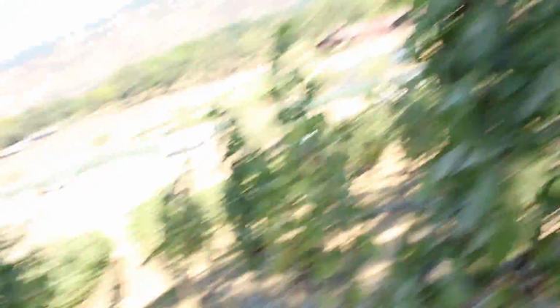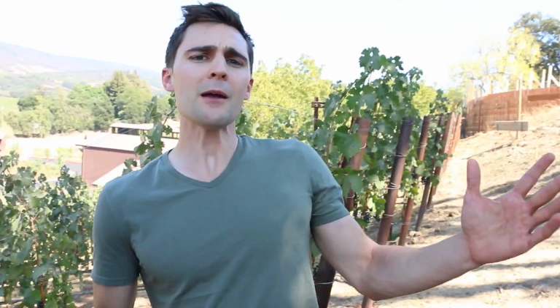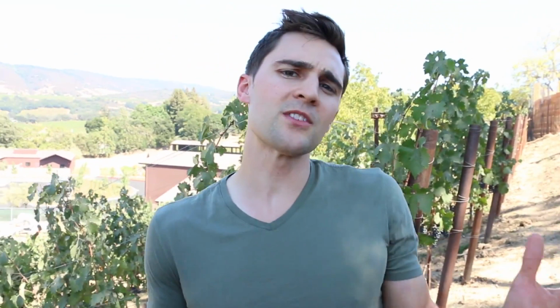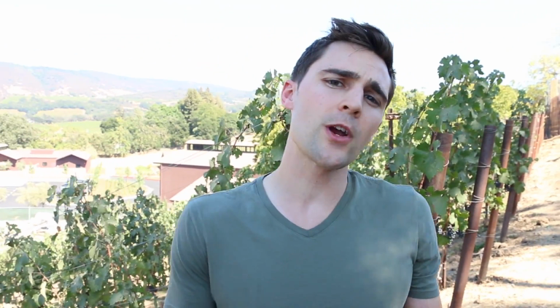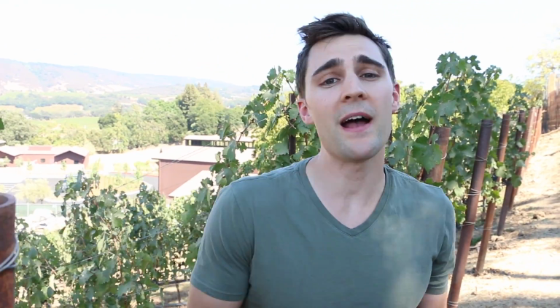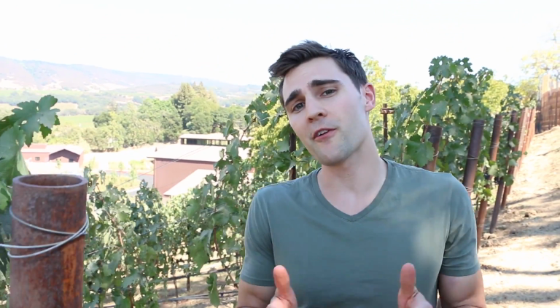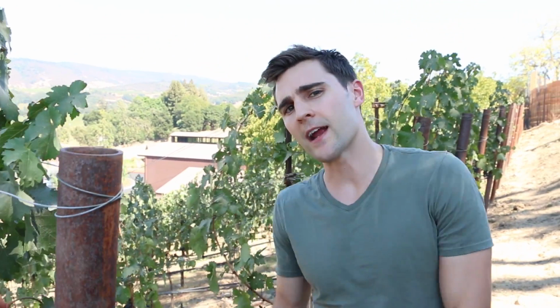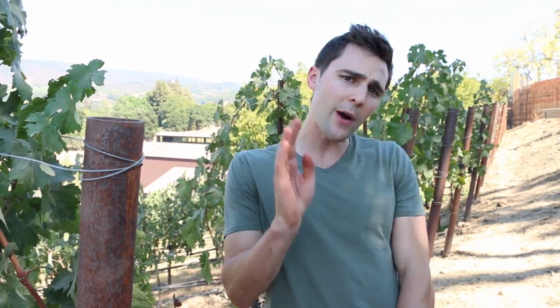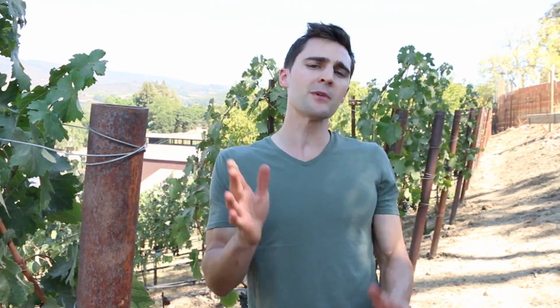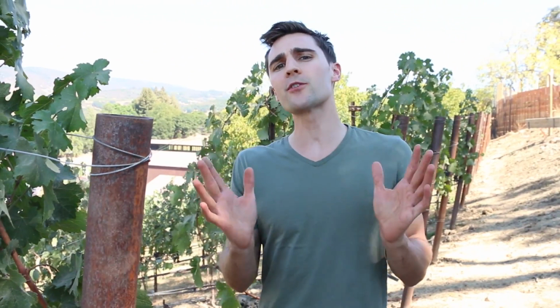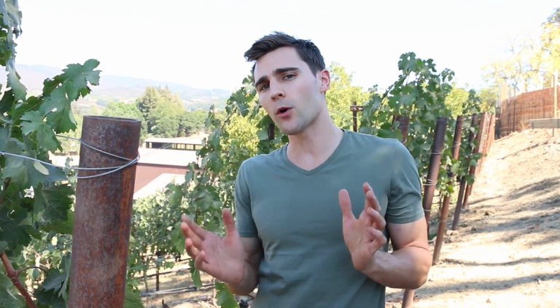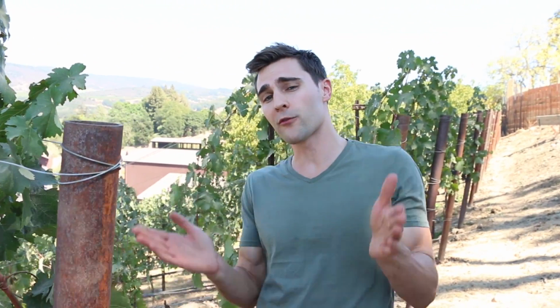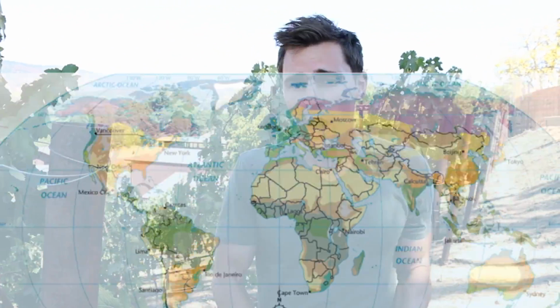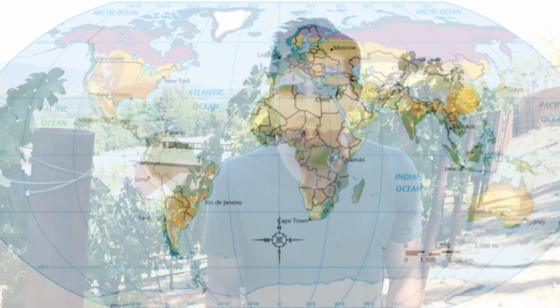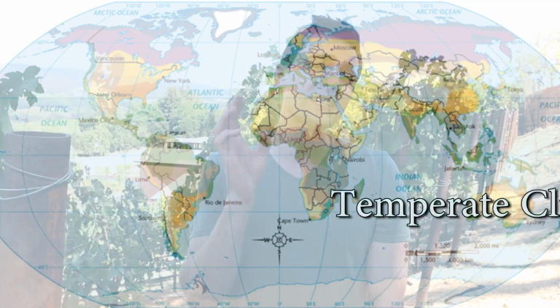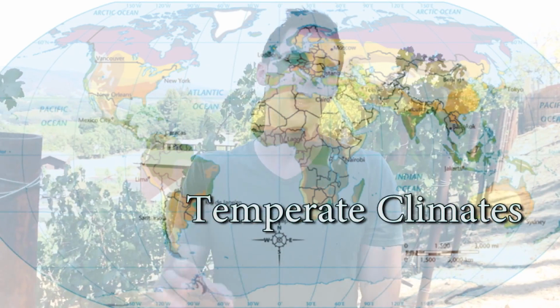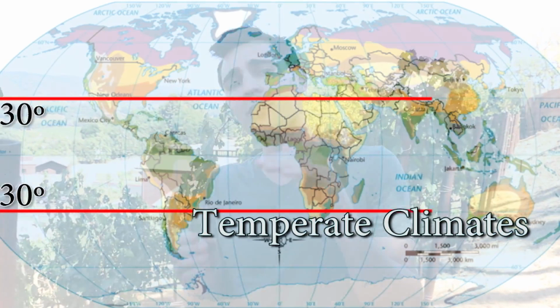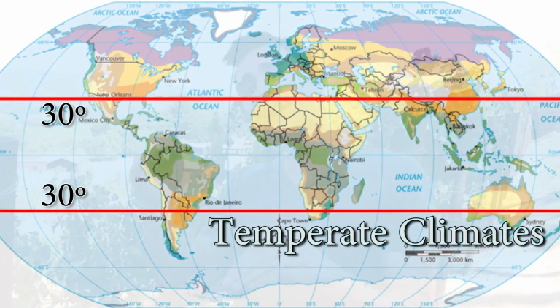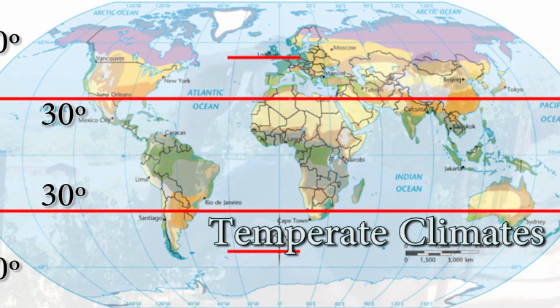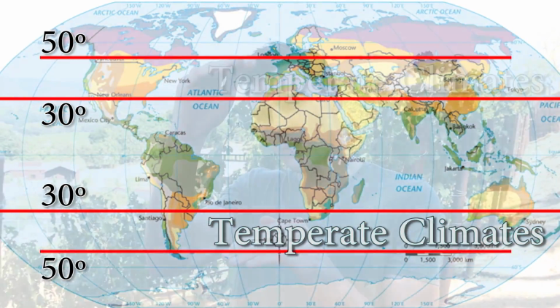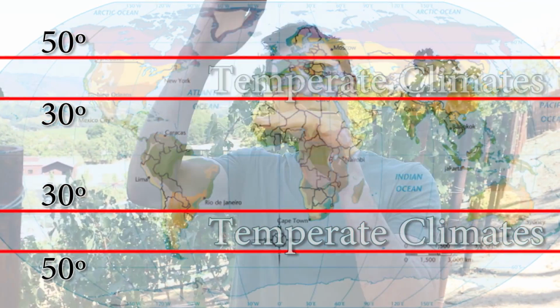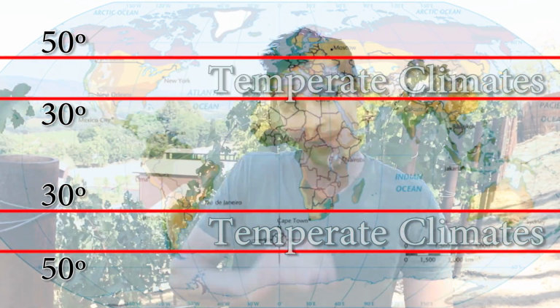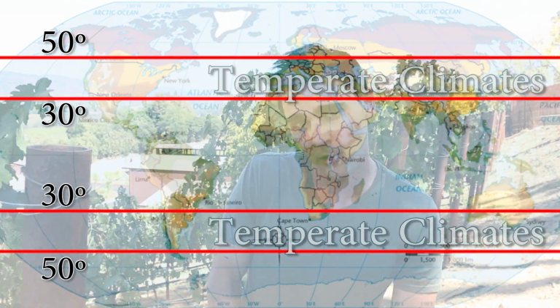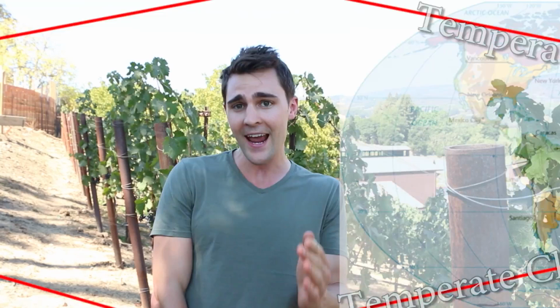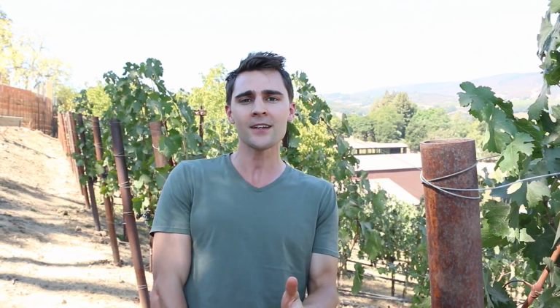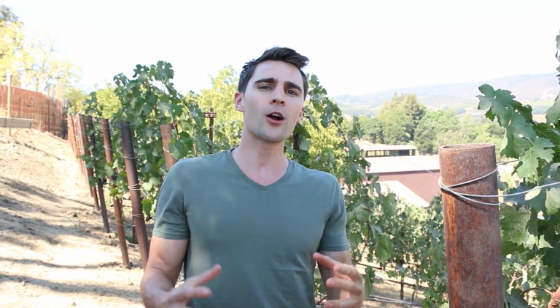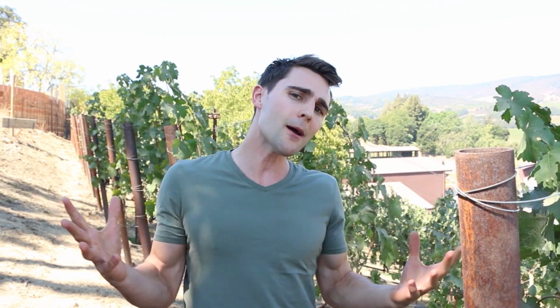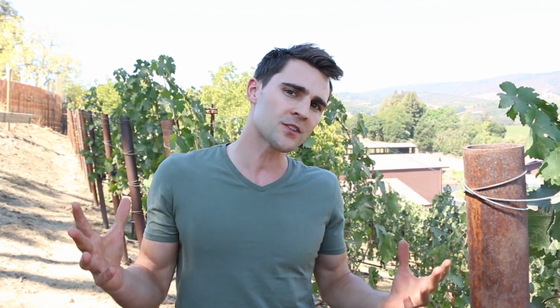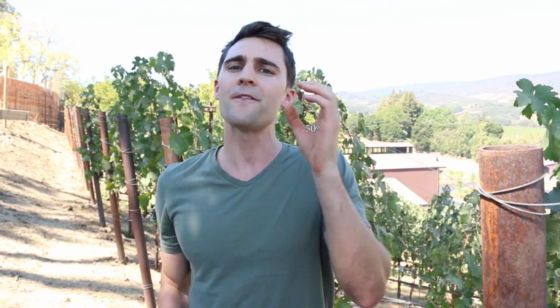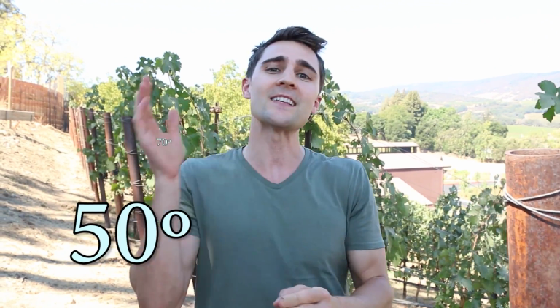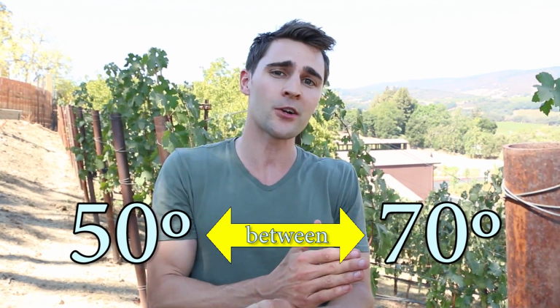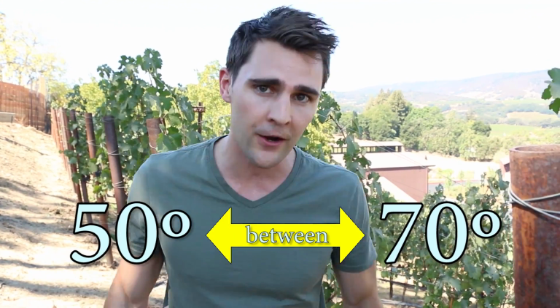The climate determines which grapes are best grown for that area. However, the majority of grapes grown in the world for wine are in the temperate climates between 30 and 50 degrees both north and south of the equator, and are grown in temperatures between 50 and 70 degrees Fahrenheit.